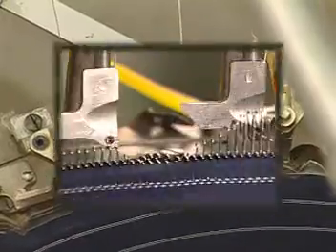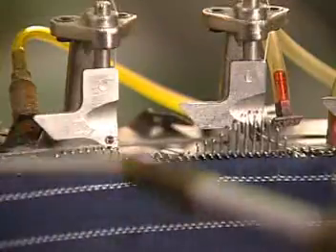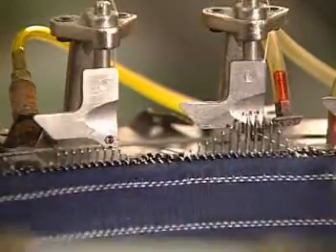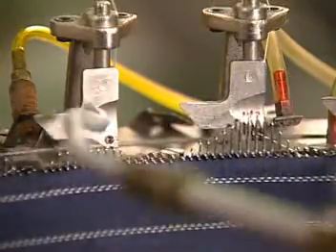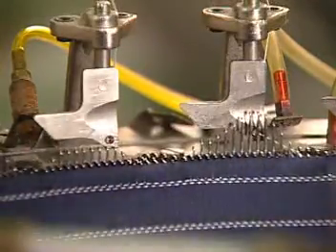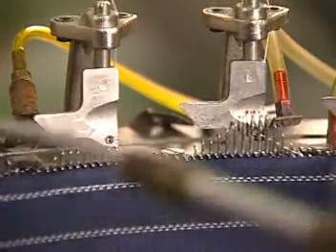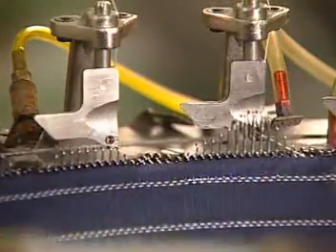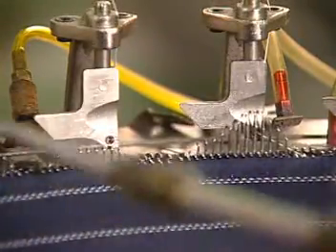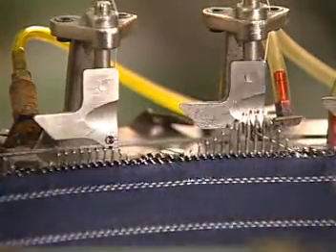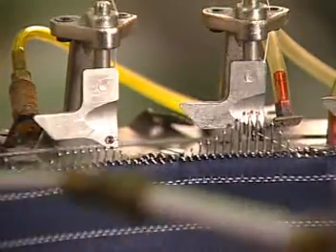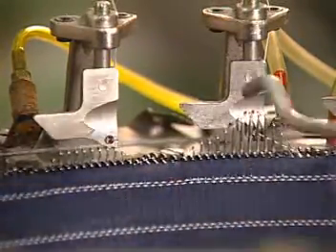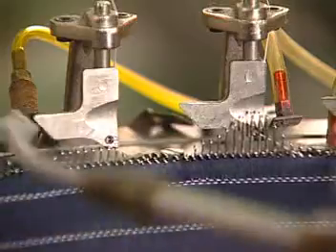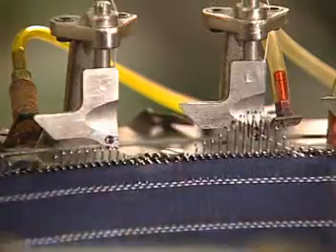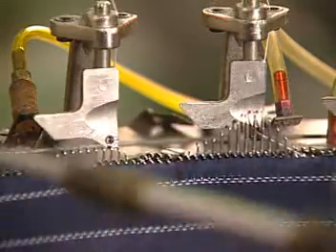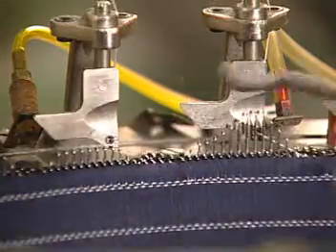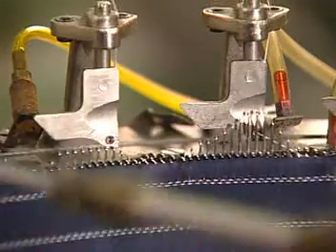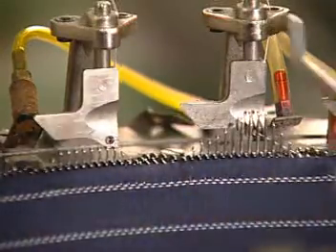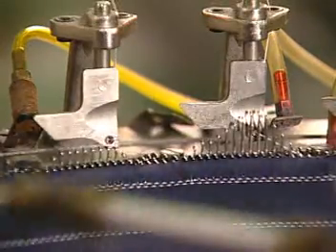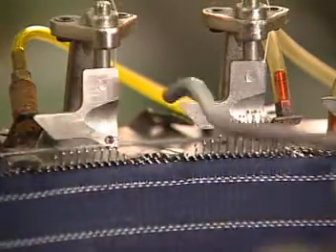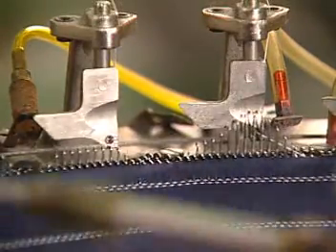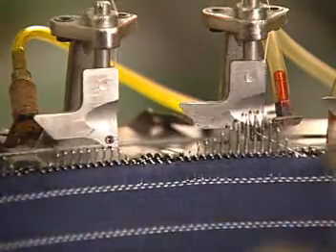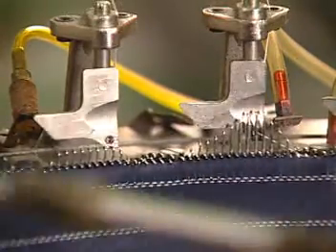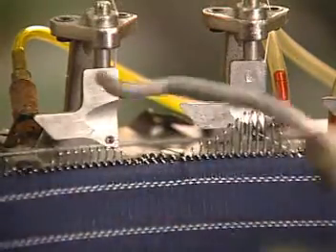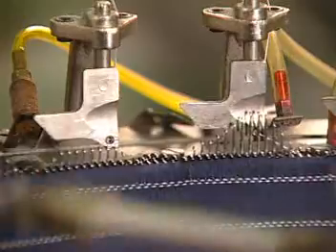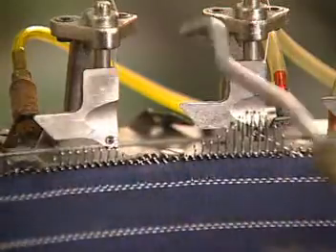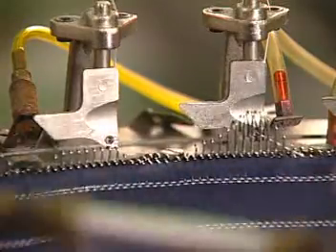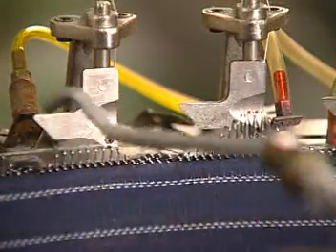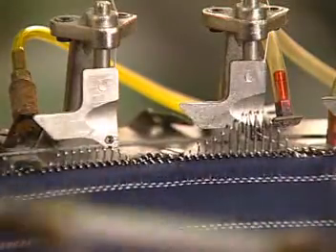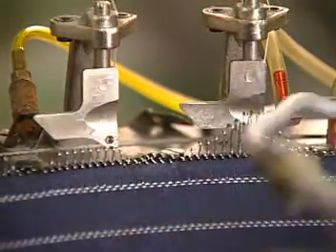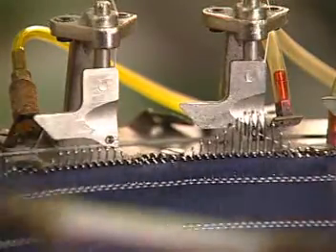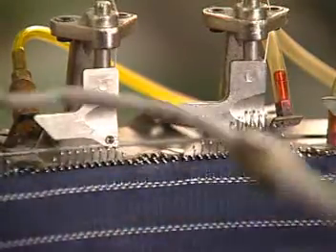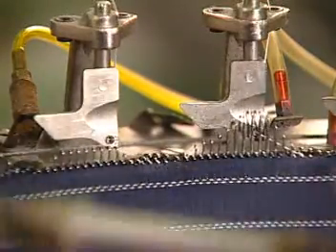A close-up shows you how, with circular weft knitting, needles knit one after the other in a sequence for each yarn. Notice how loops are formed horizontally by needles knitting around the cylinder, forming a tube.